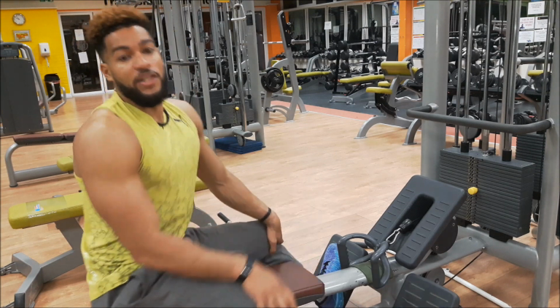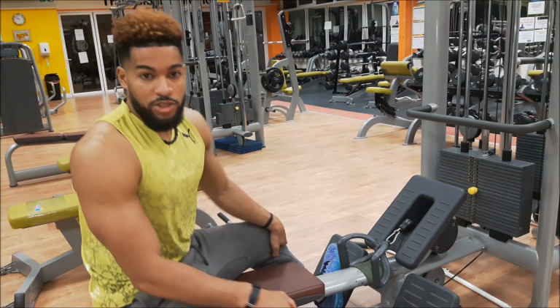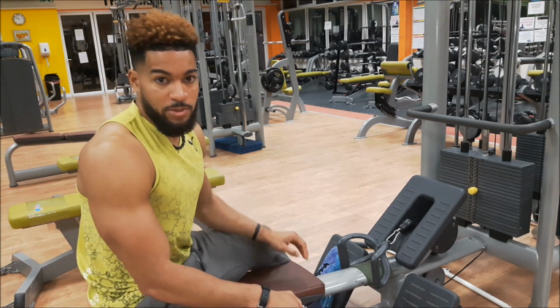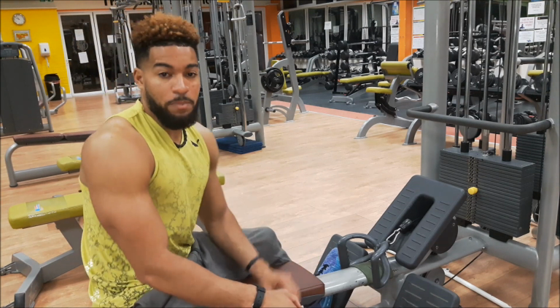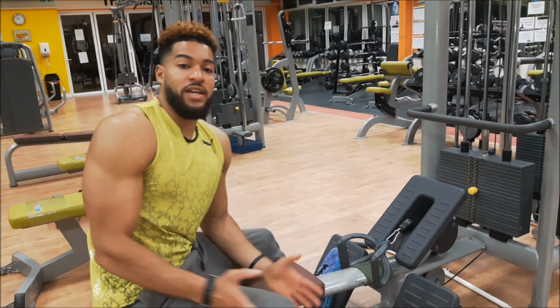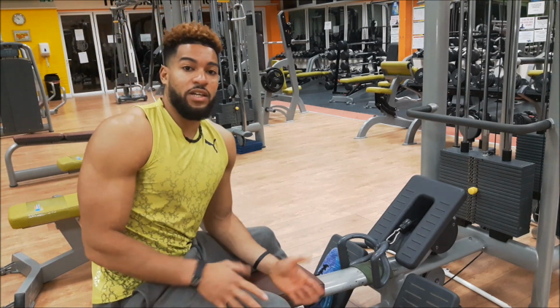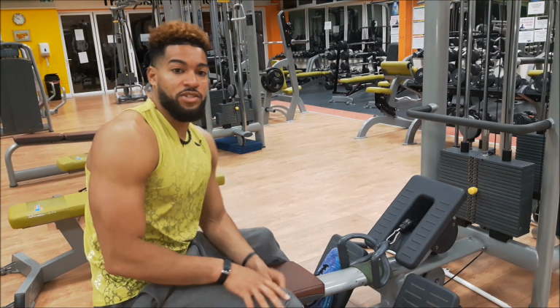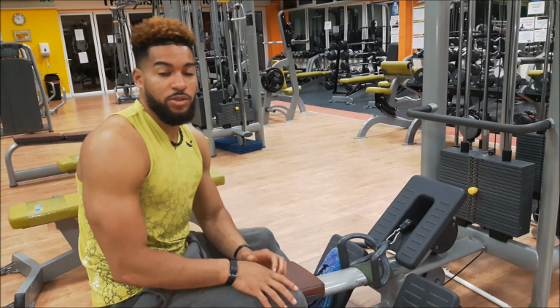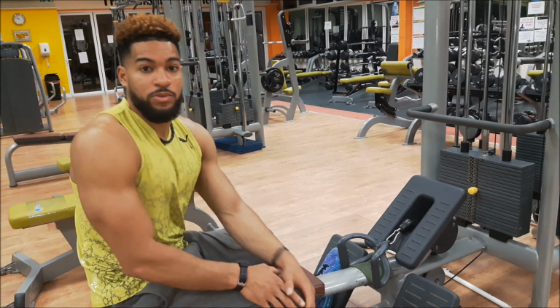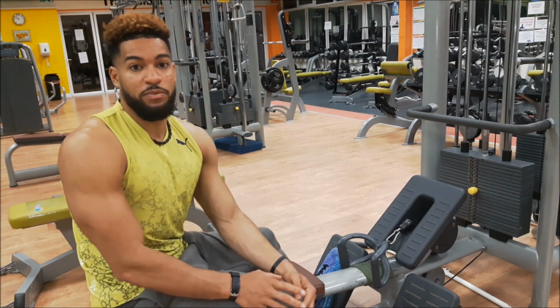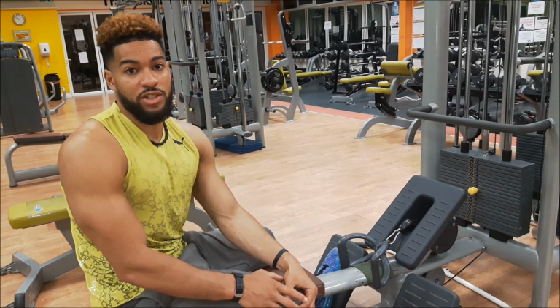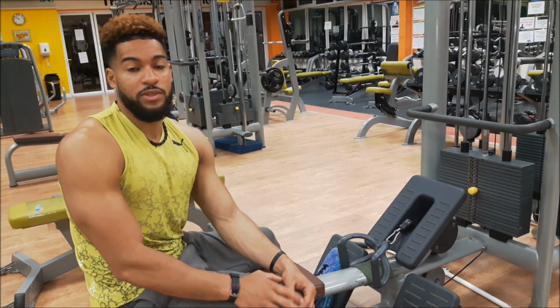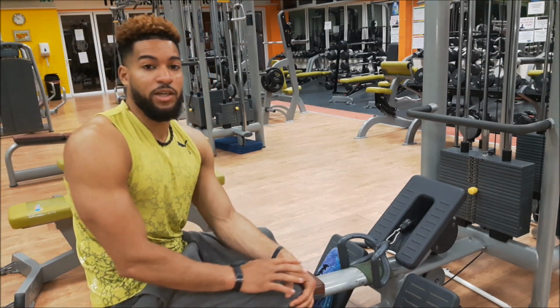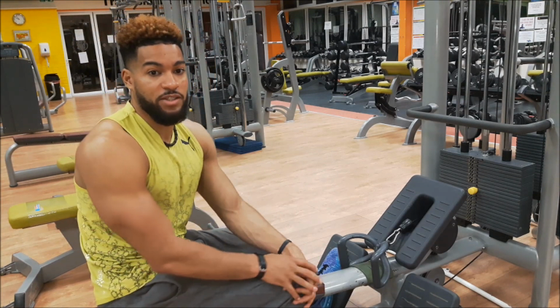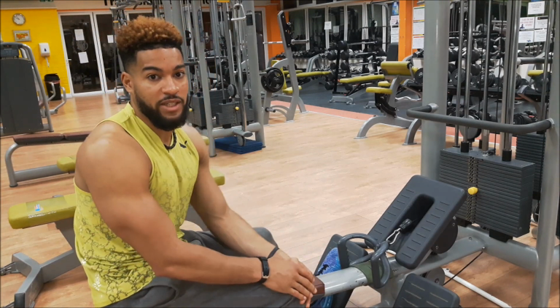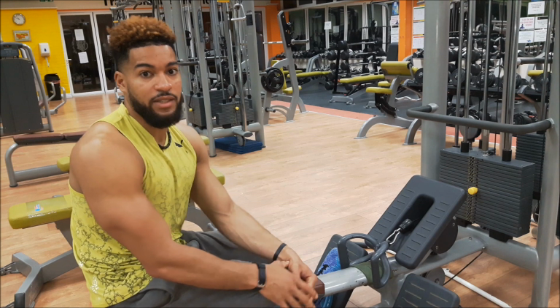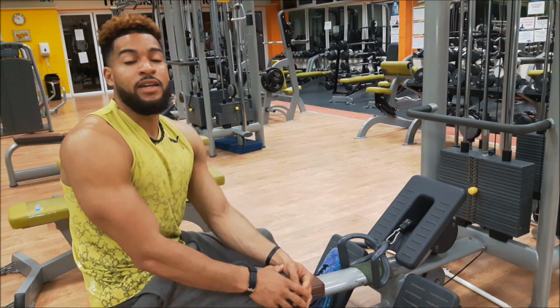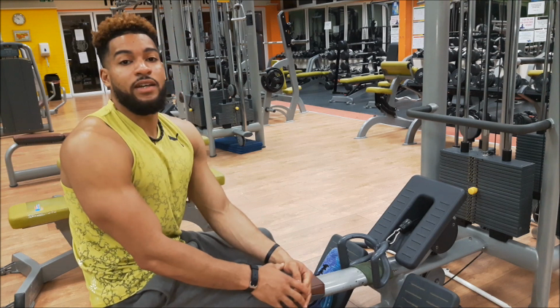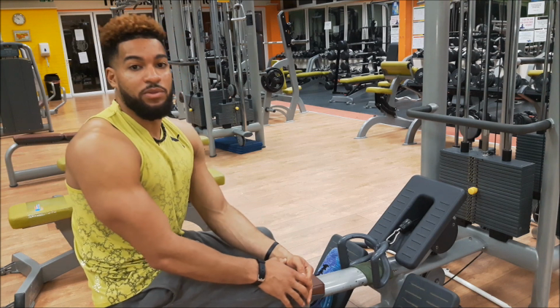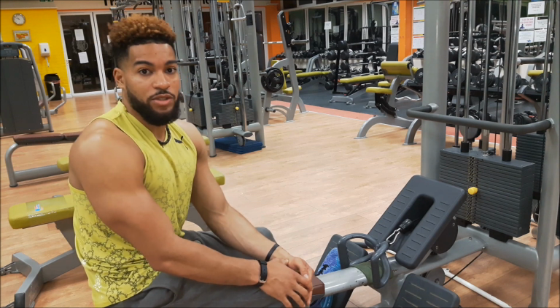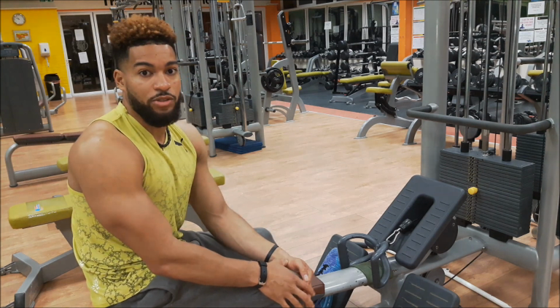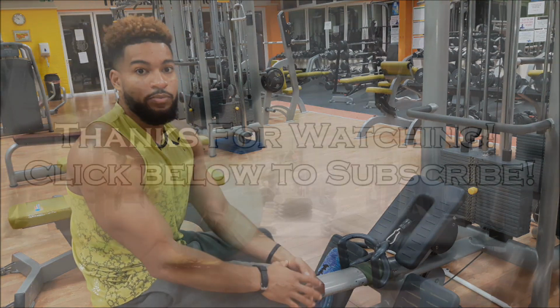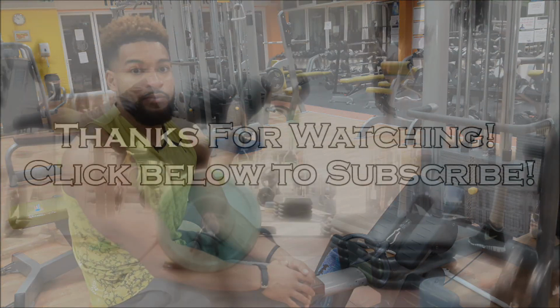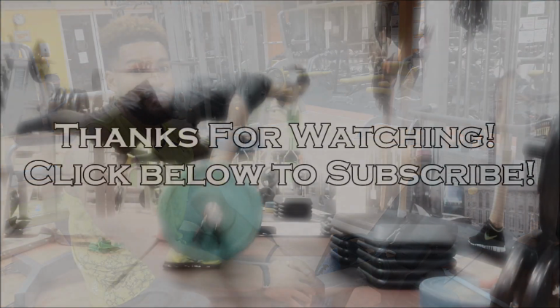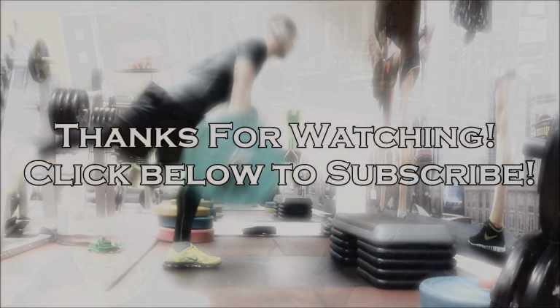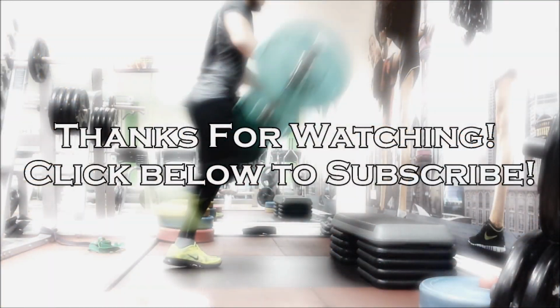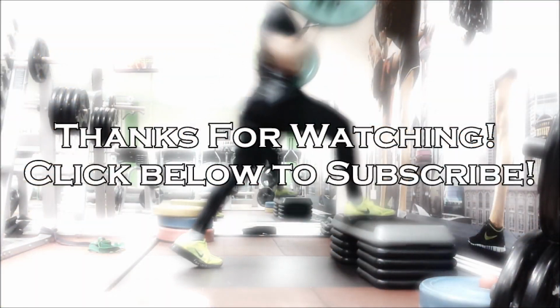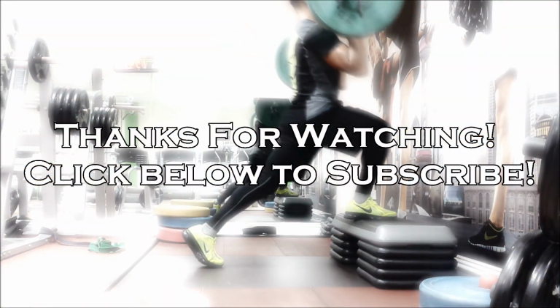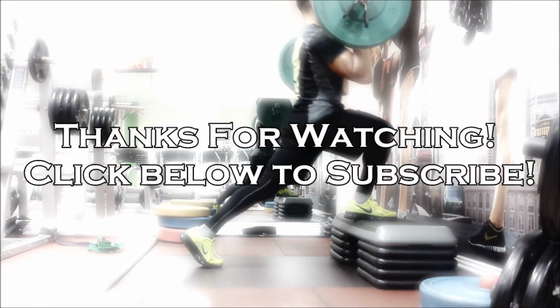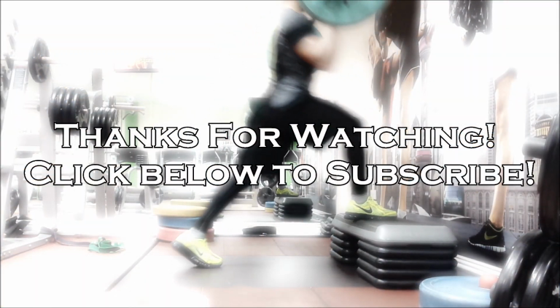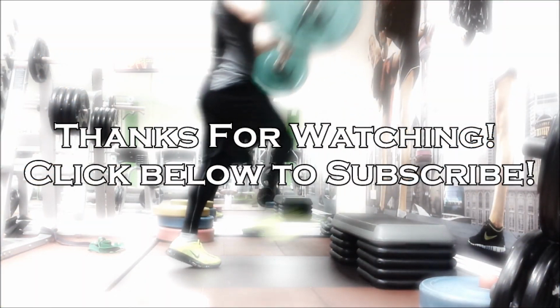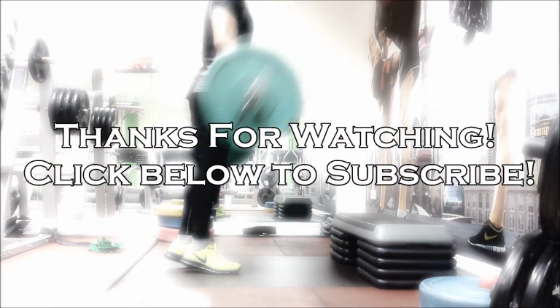Thanks for watching this one. Any questions at all, give me a shout and I'll get back to you when I can. I will see you soon. Bye.